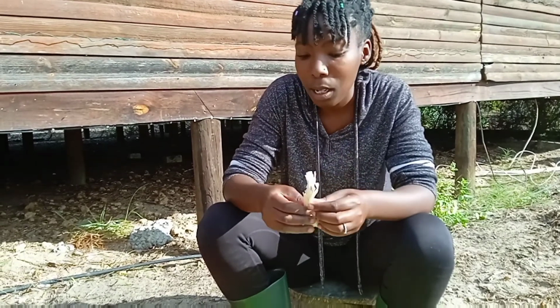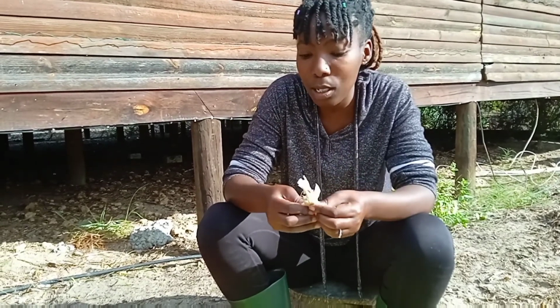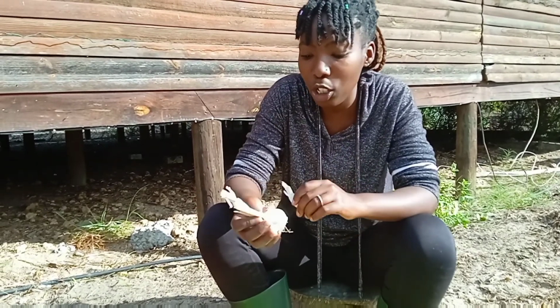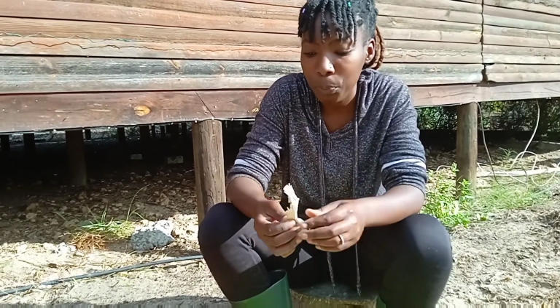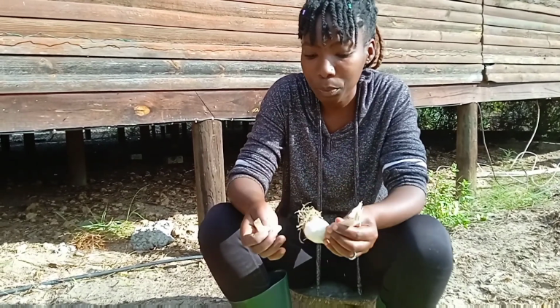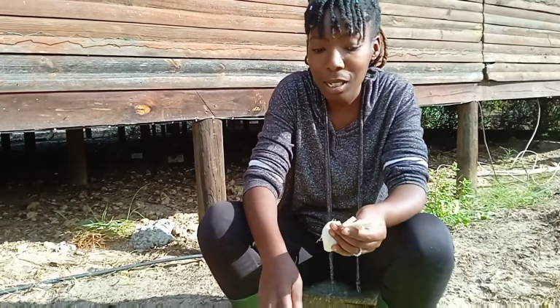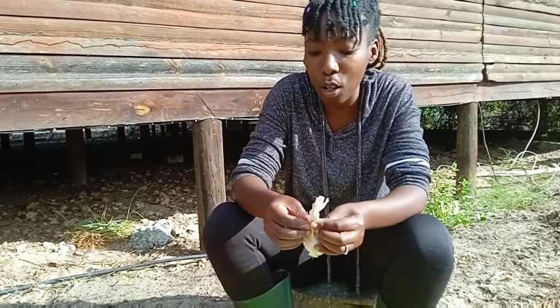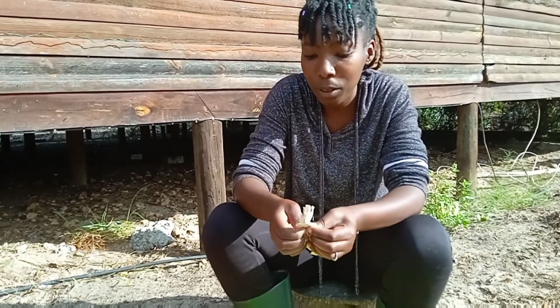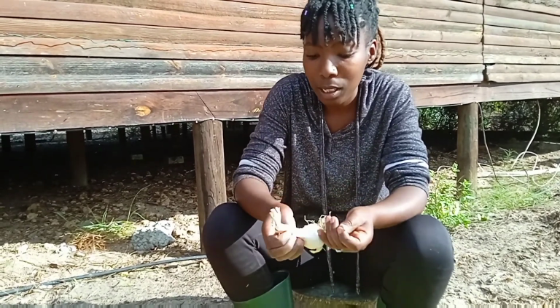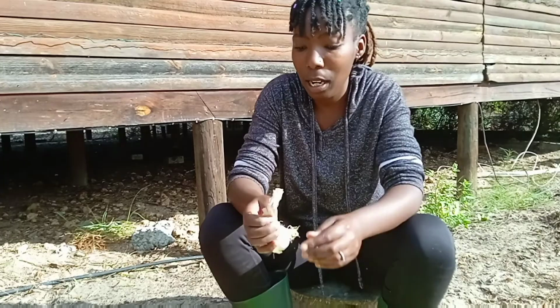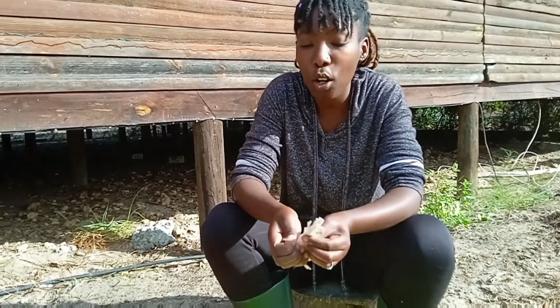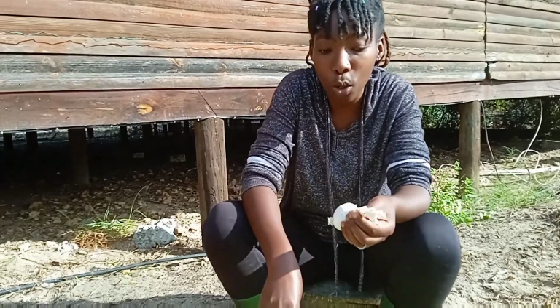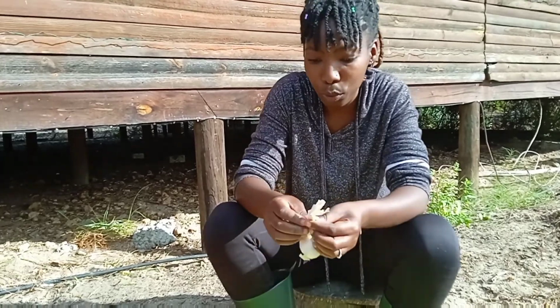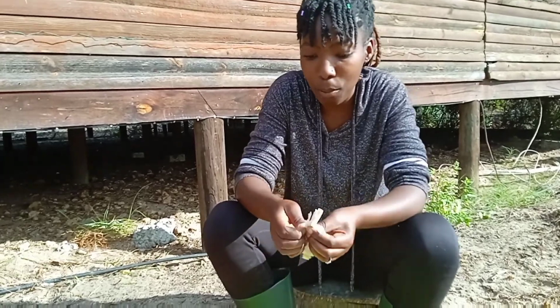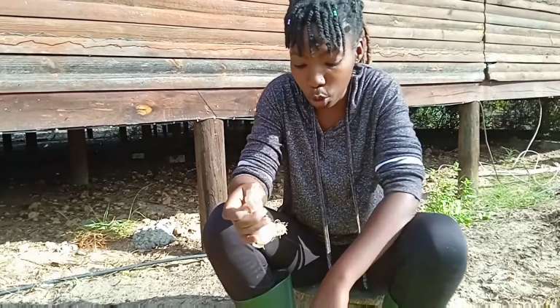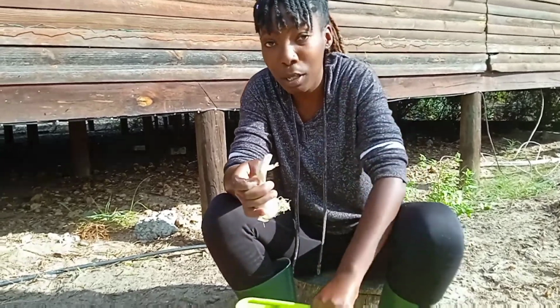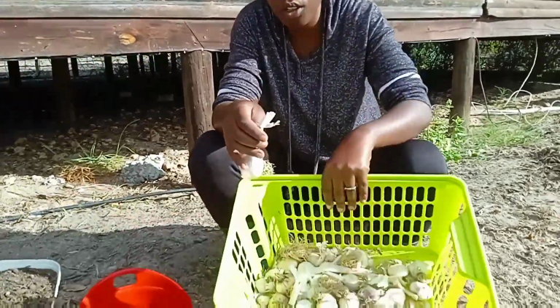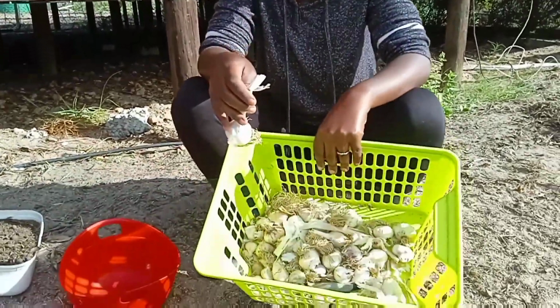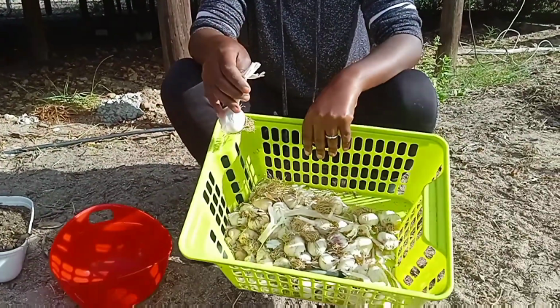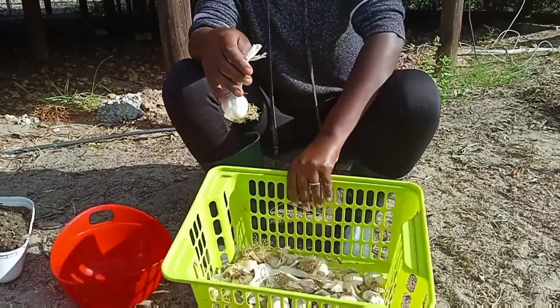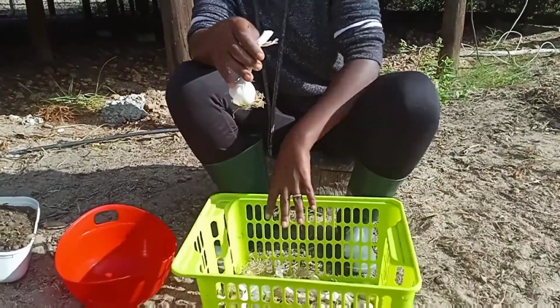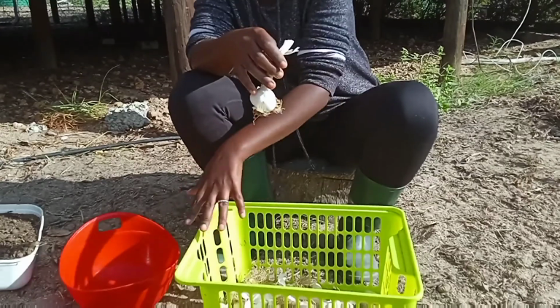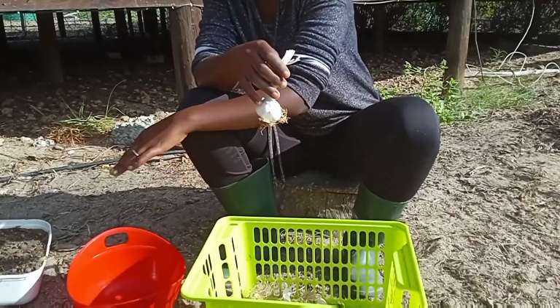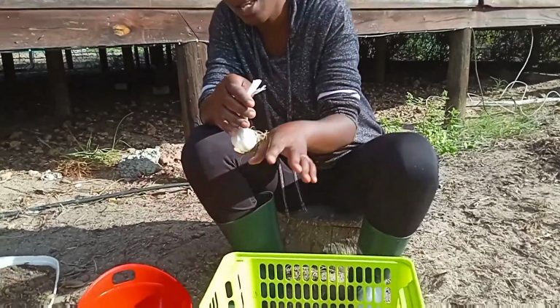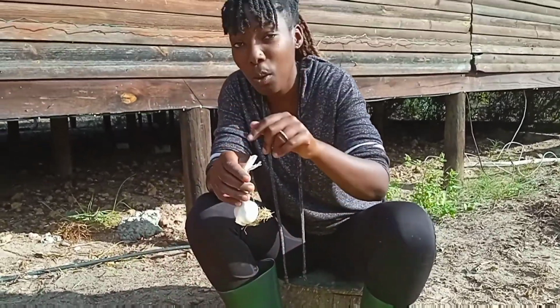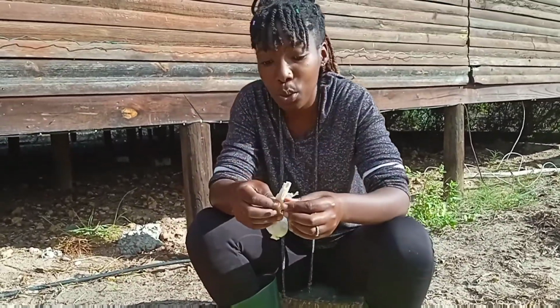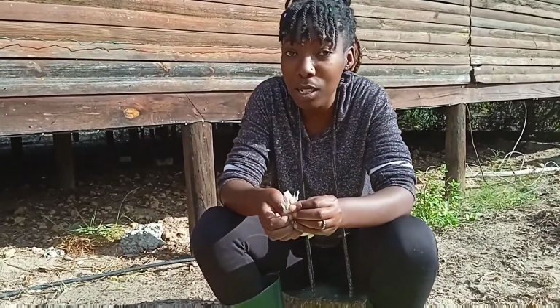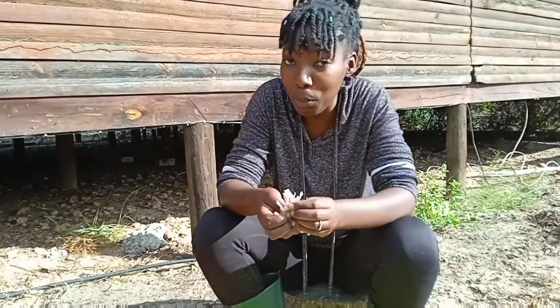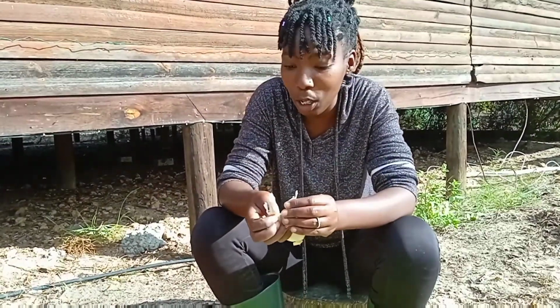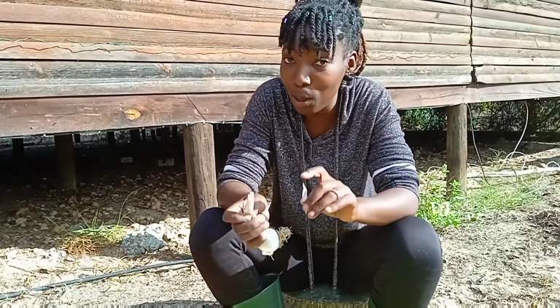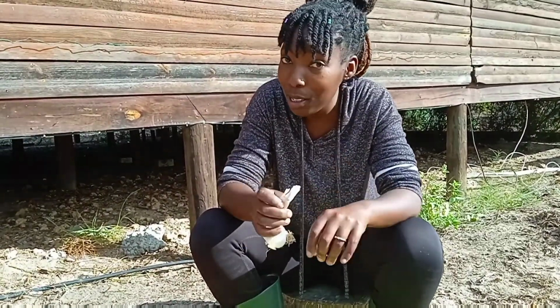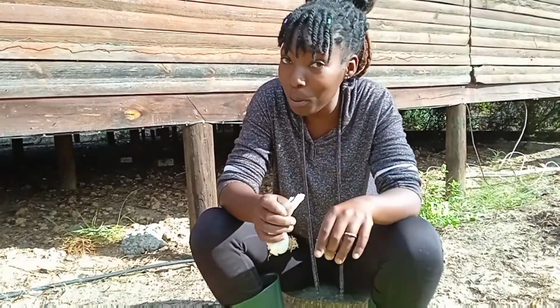The first step is to take off and peel the cloves. I'm going to peel all of these cloves and then take you step by step through how we propagate our garlic, so stay with me.